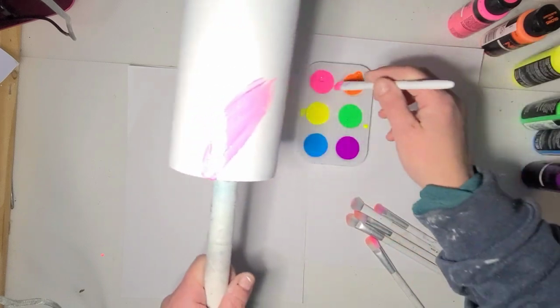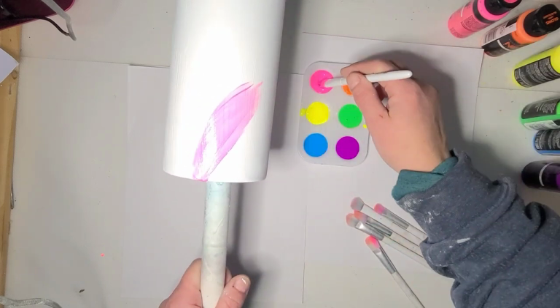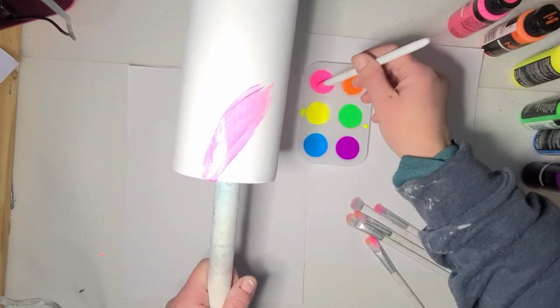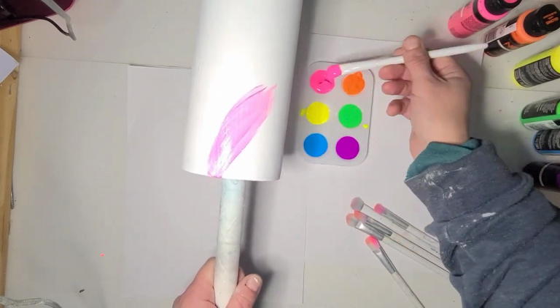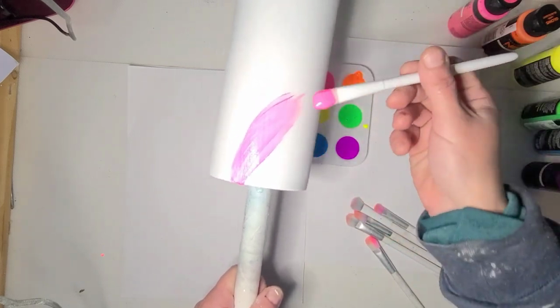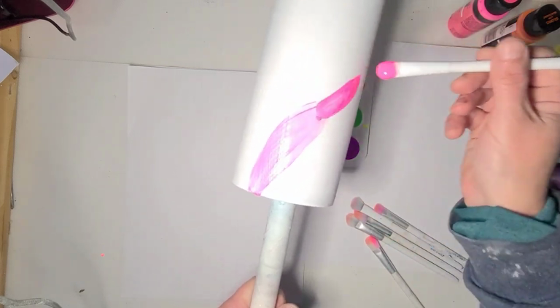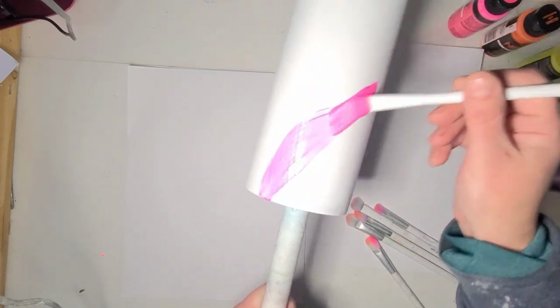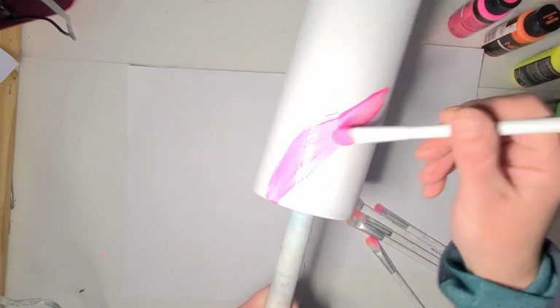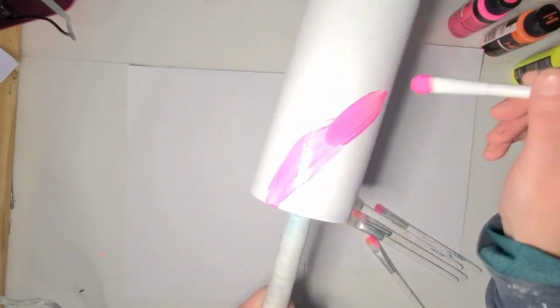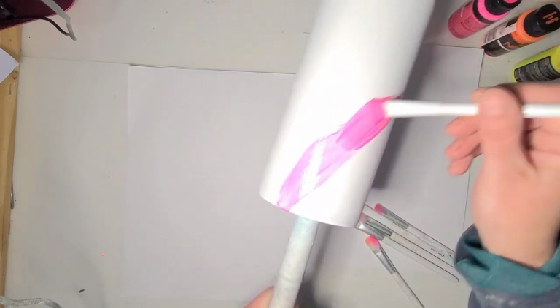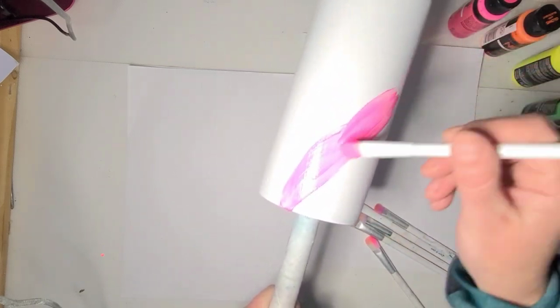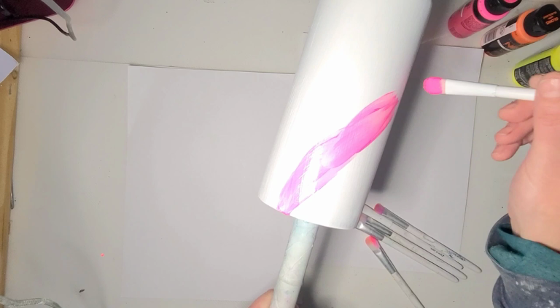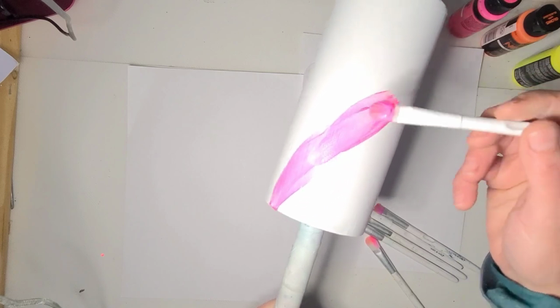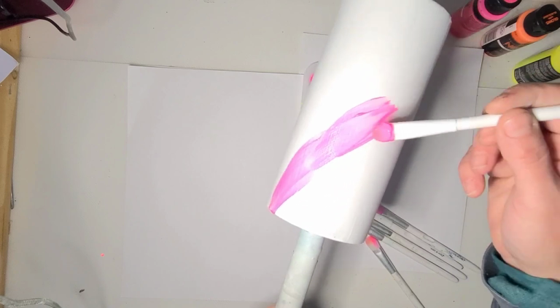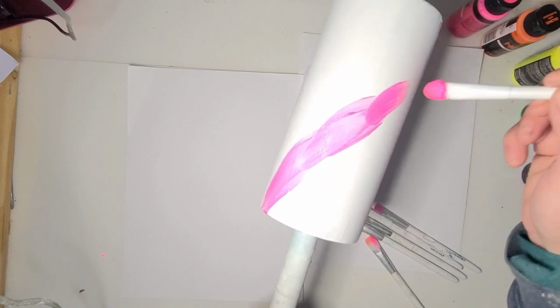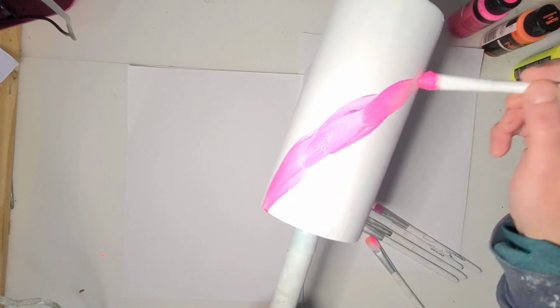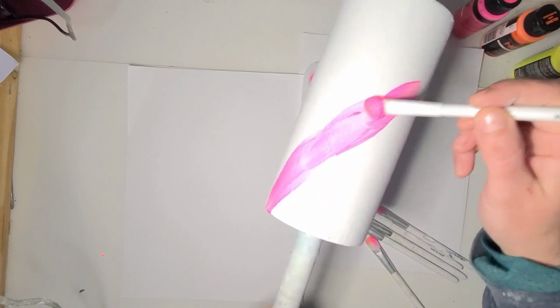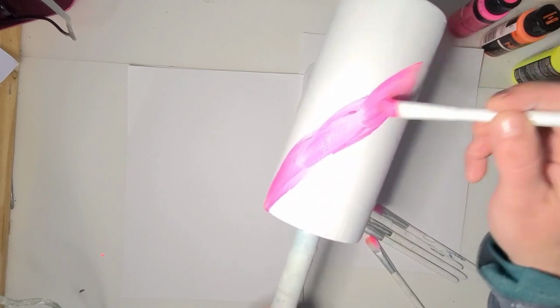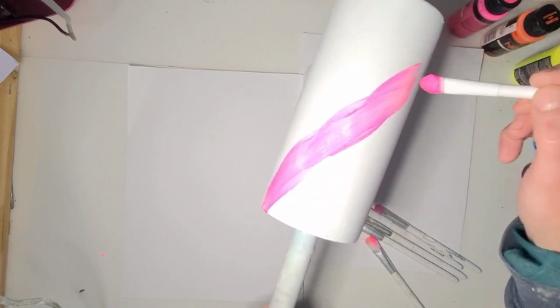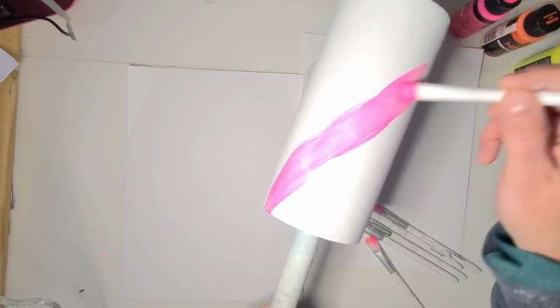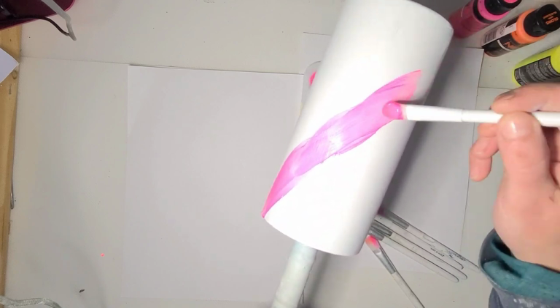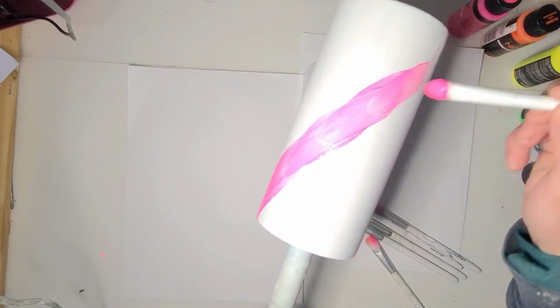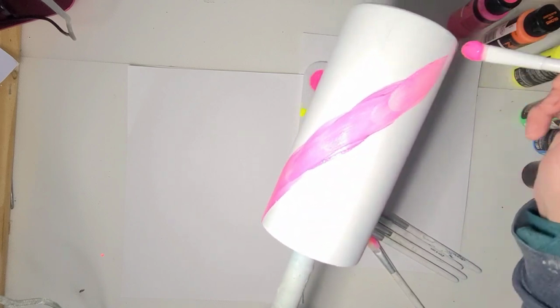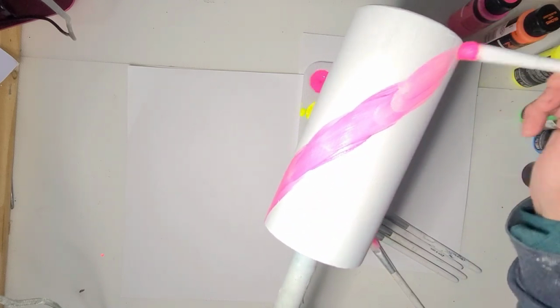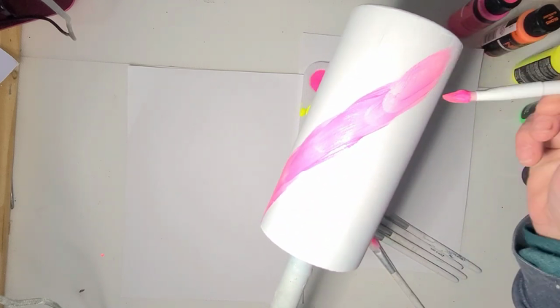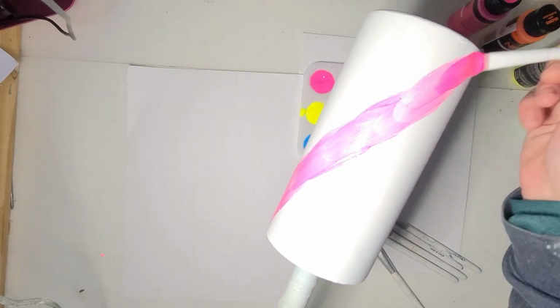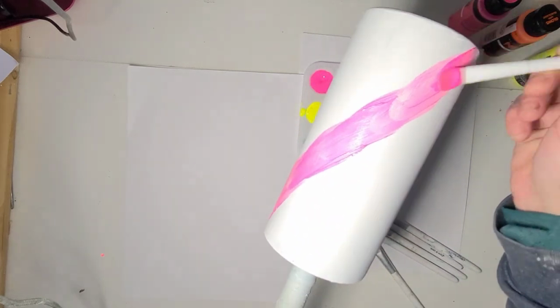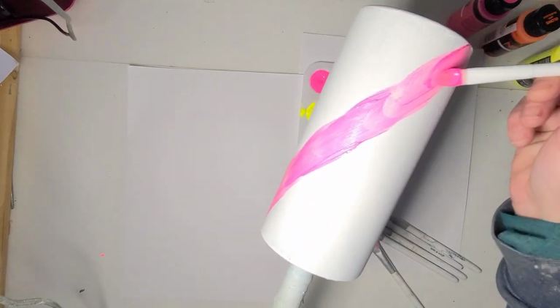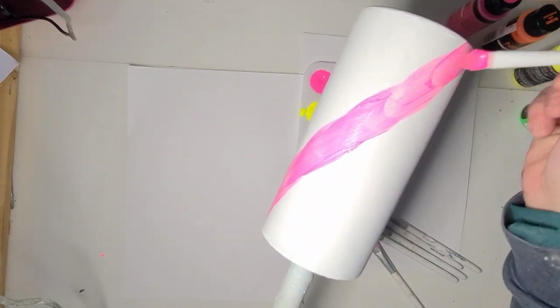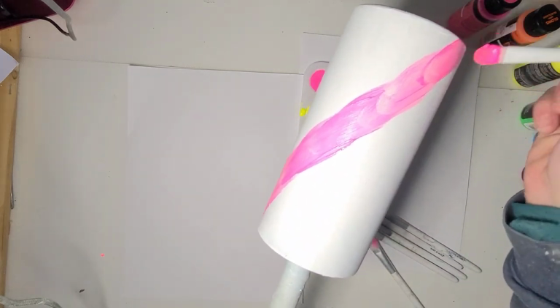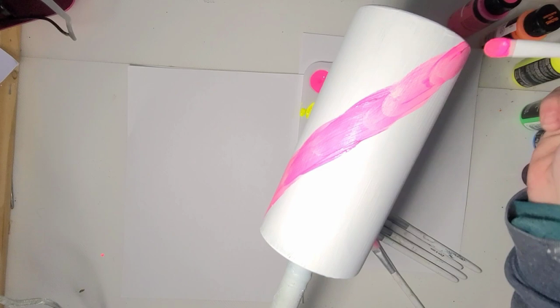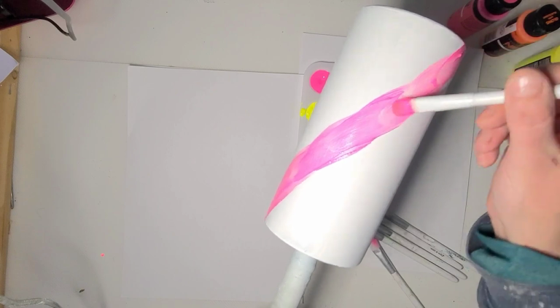It's still going to take several coats. I'm going to go on in kind of a swirl pattern.